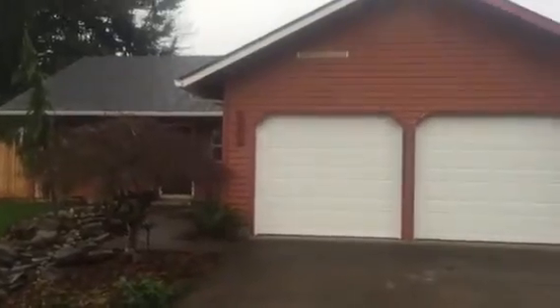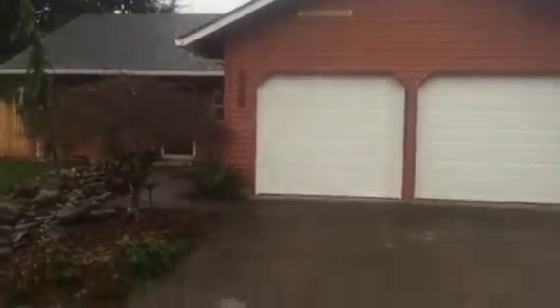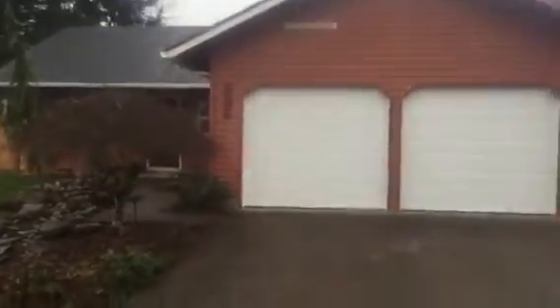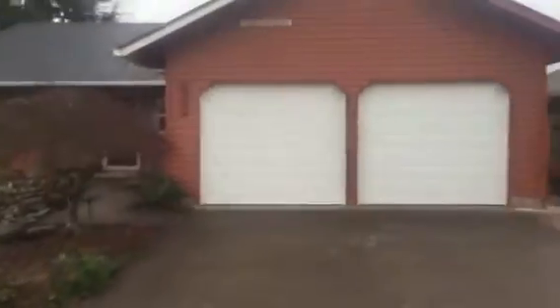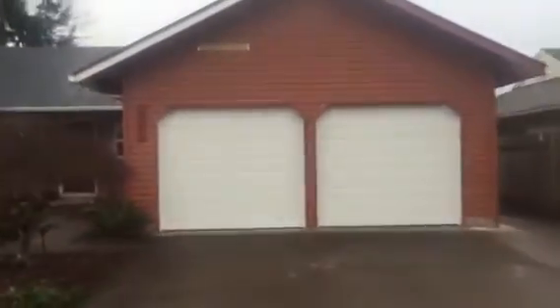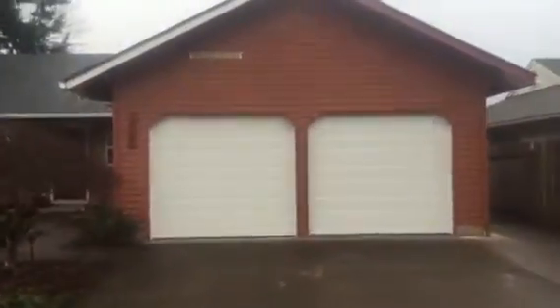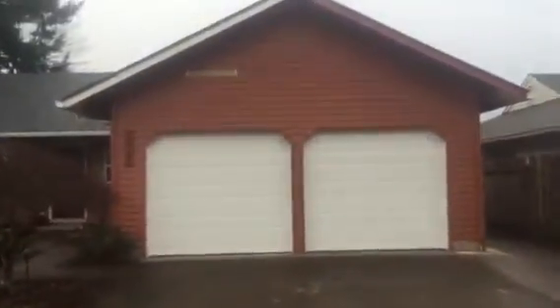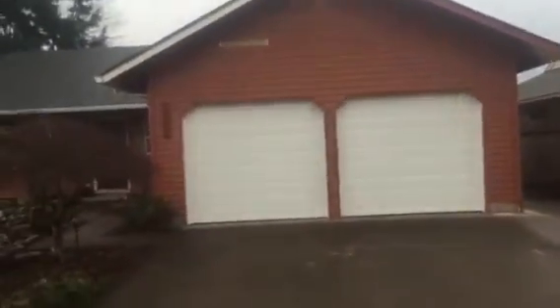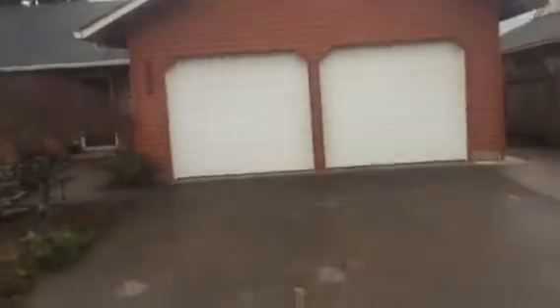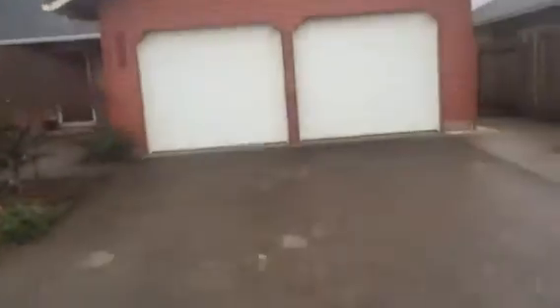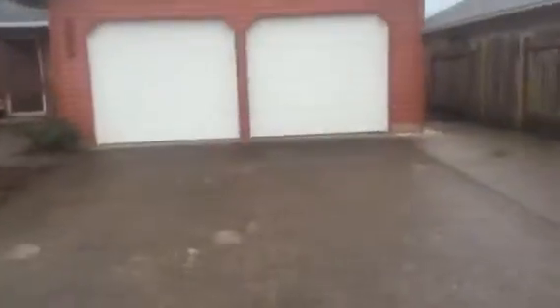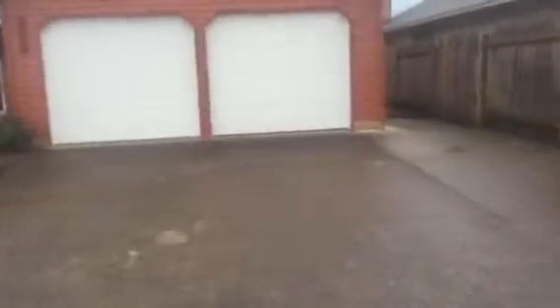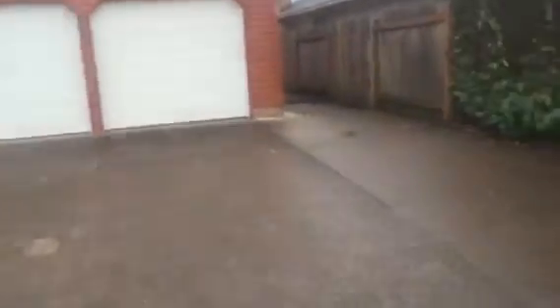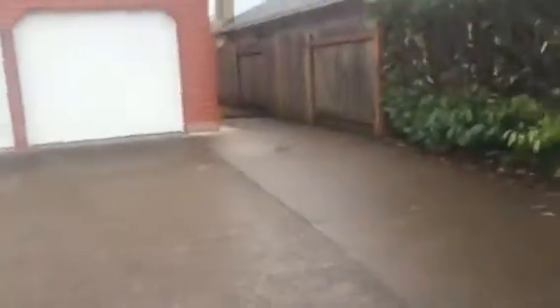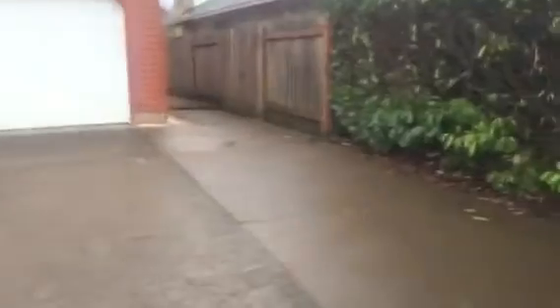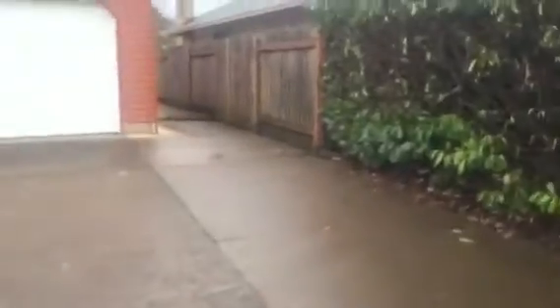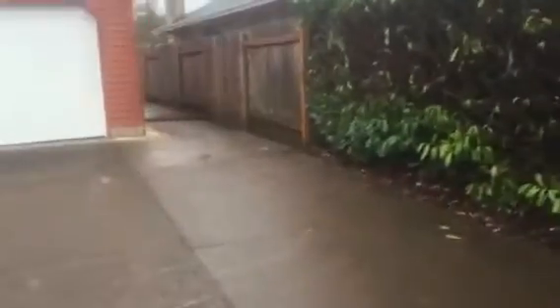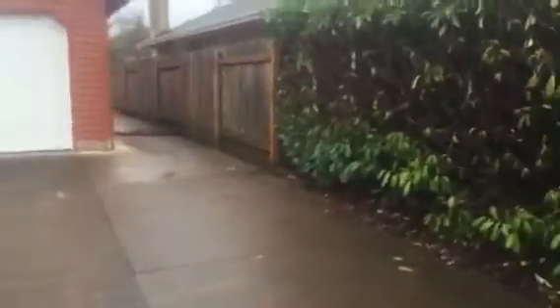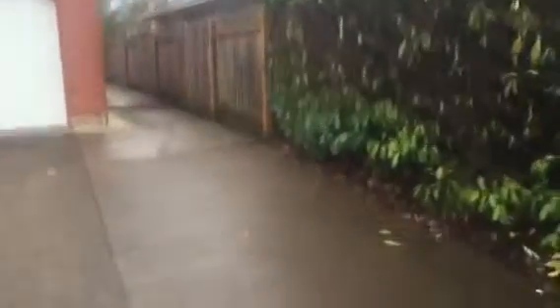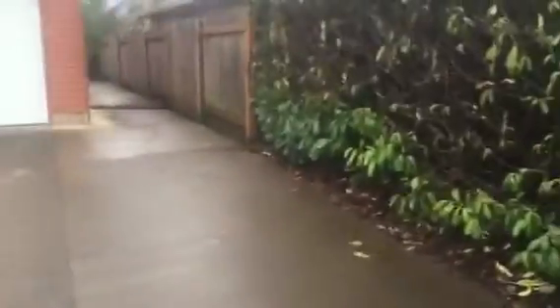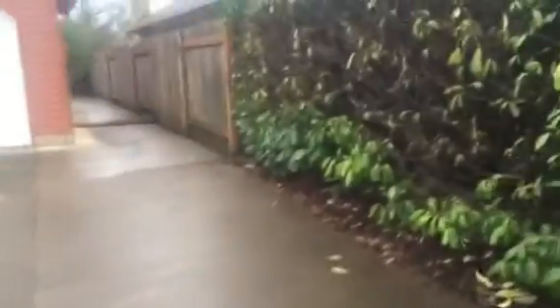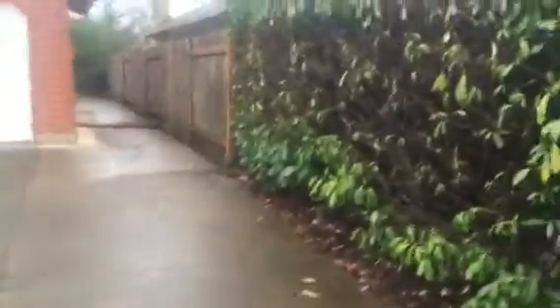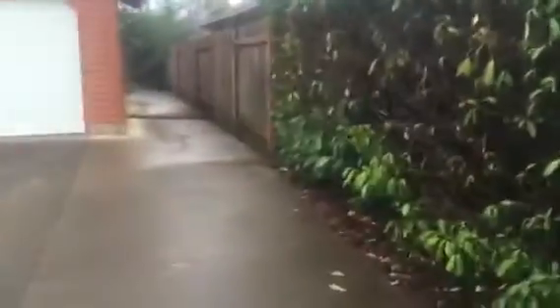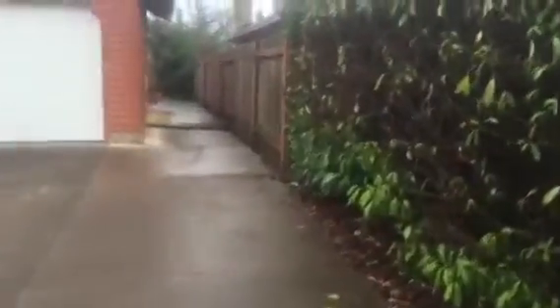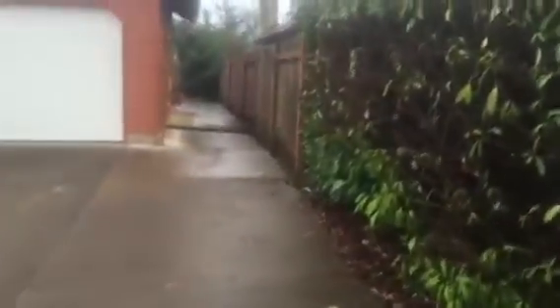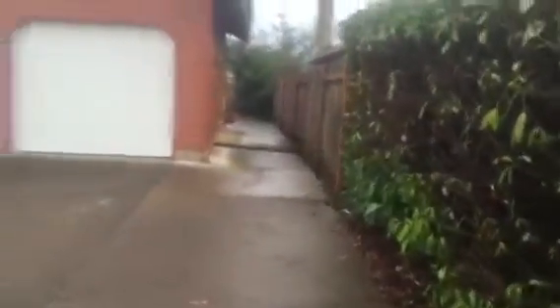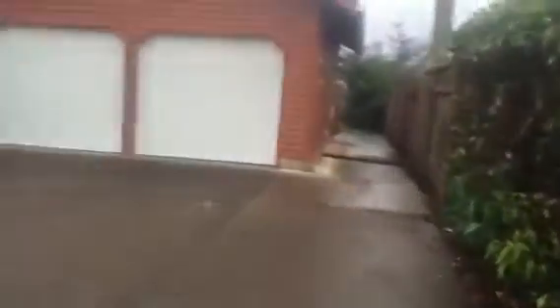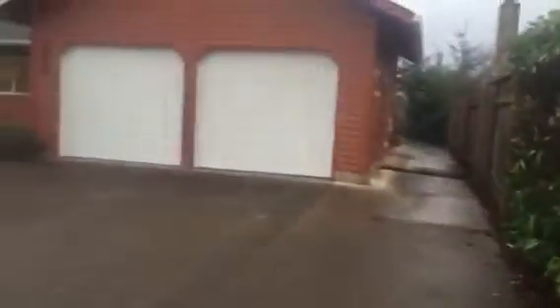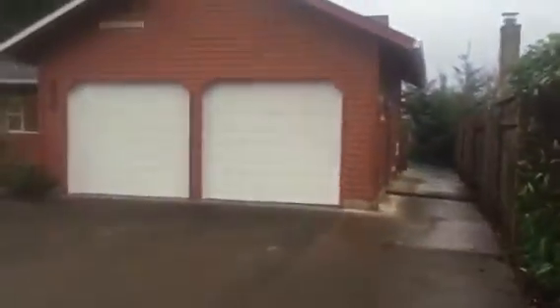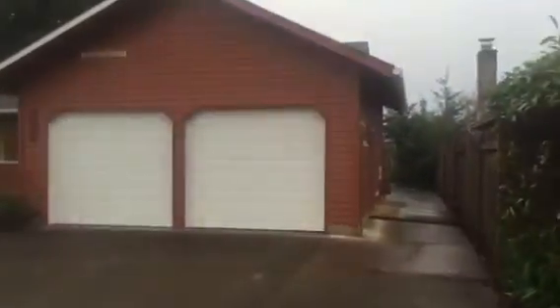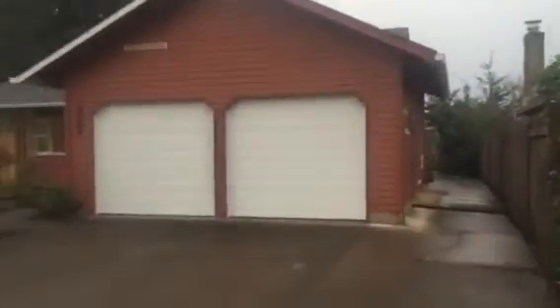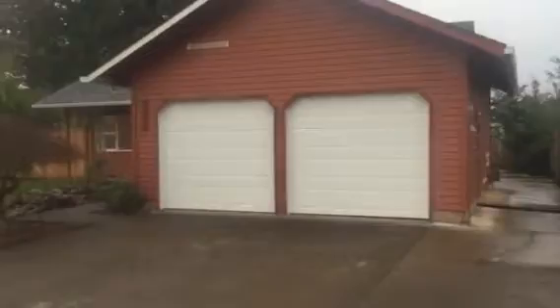I'm here today at 3056 Kentwood to show you this gorgeous home. It's right off of Coburg Road in Eugene.